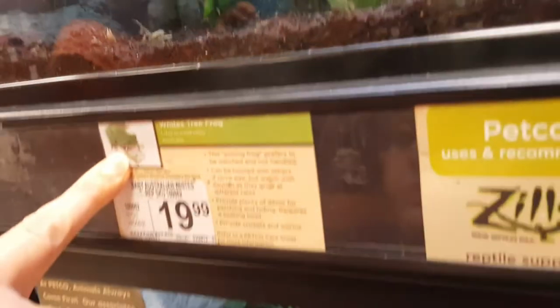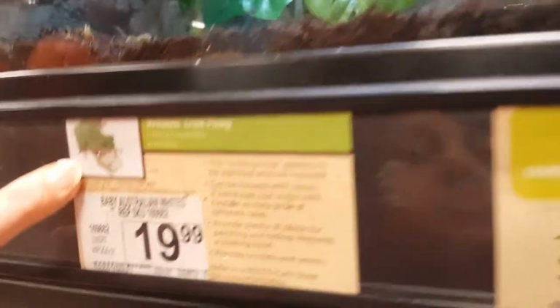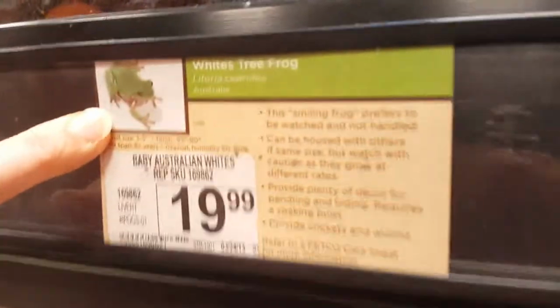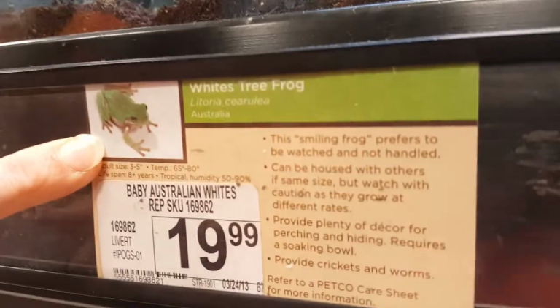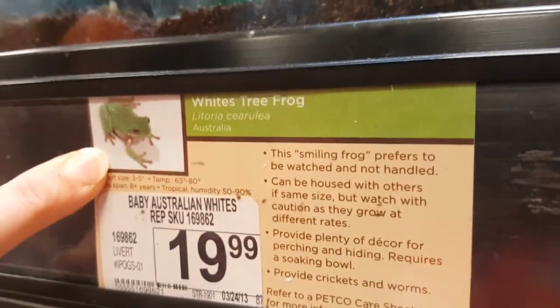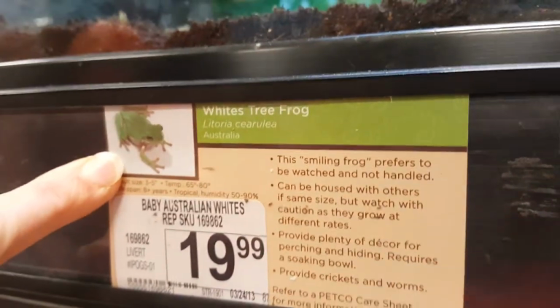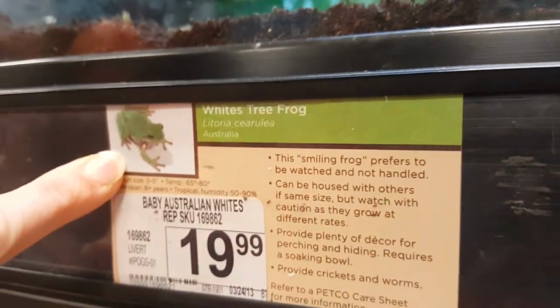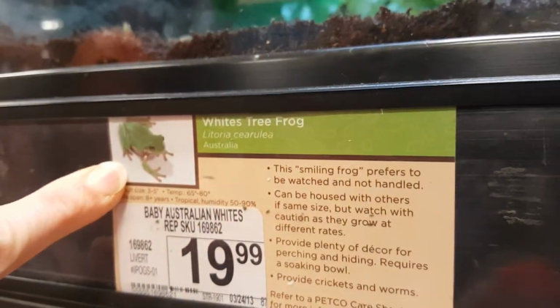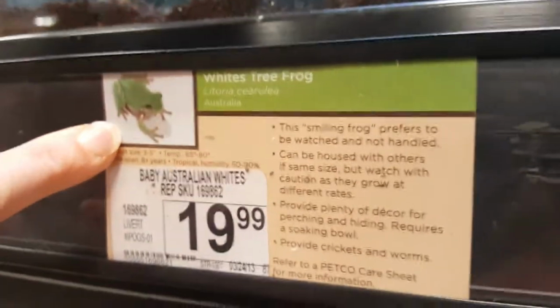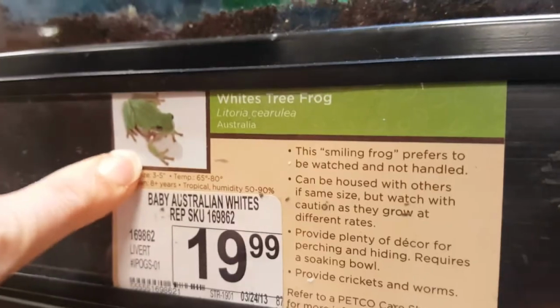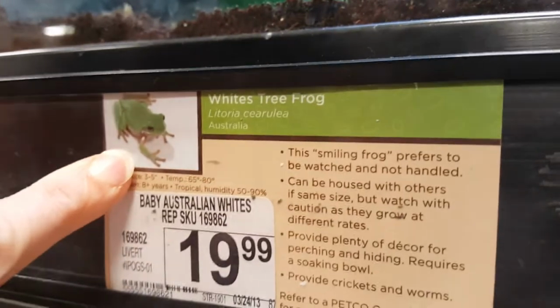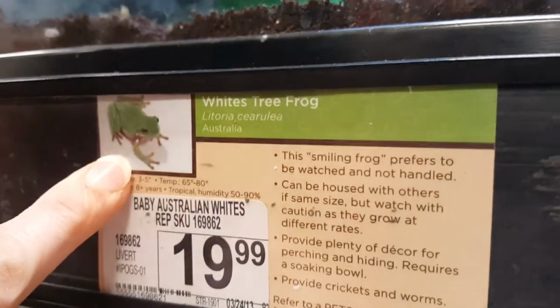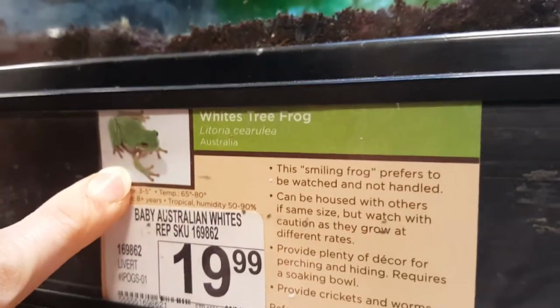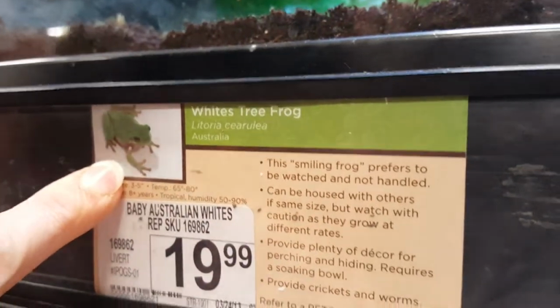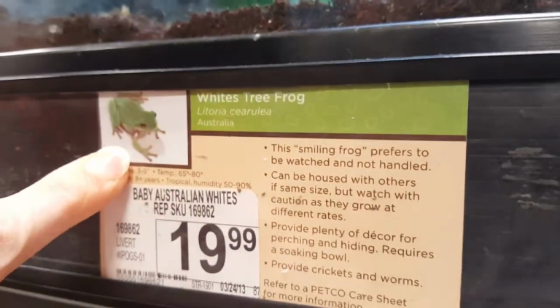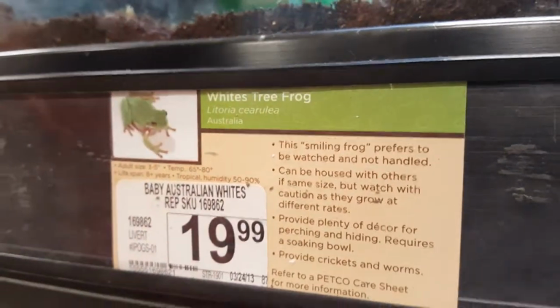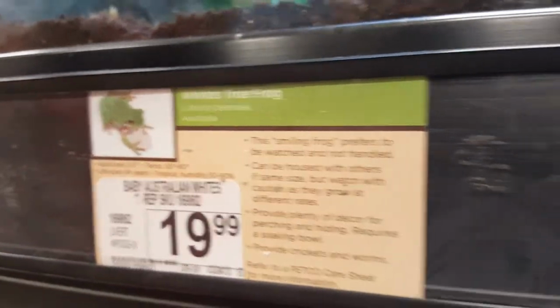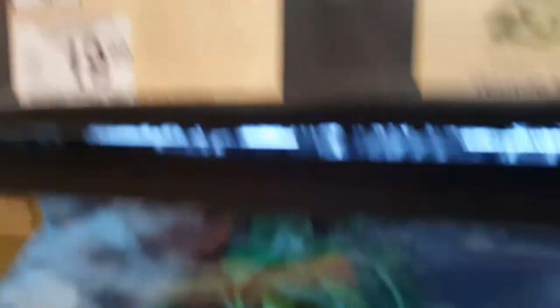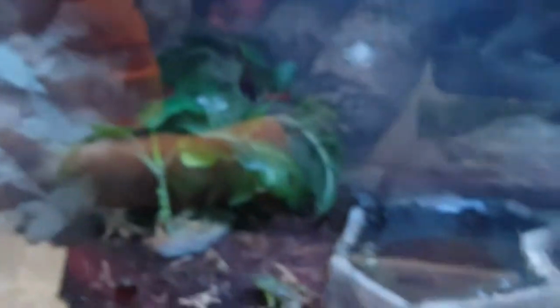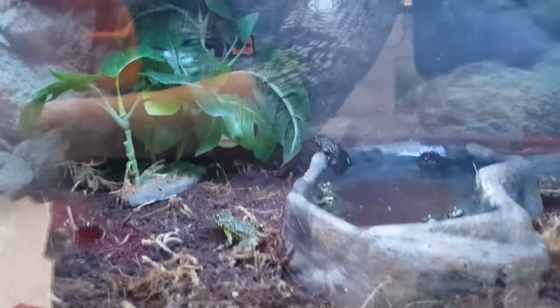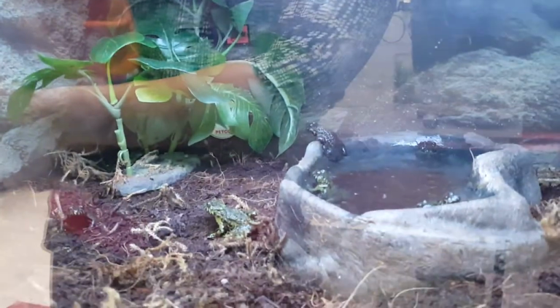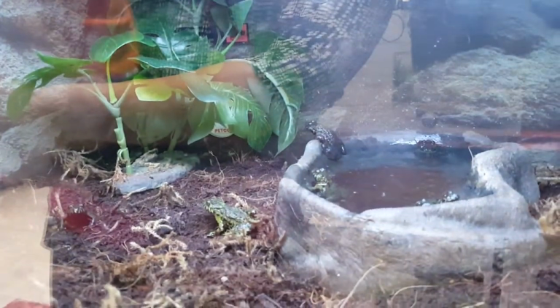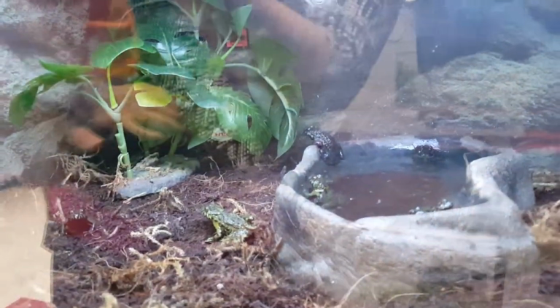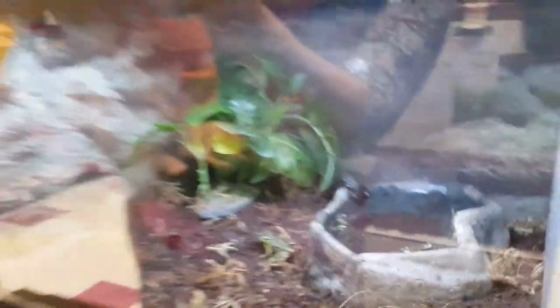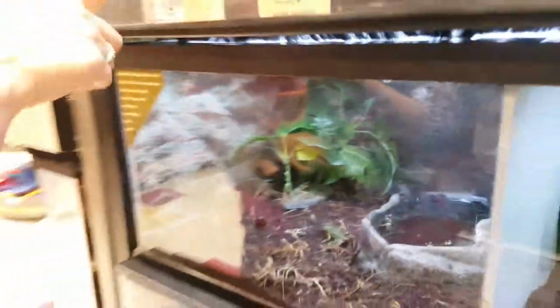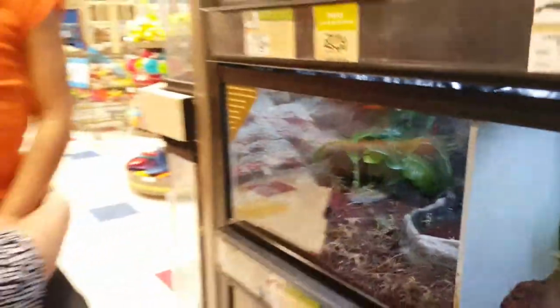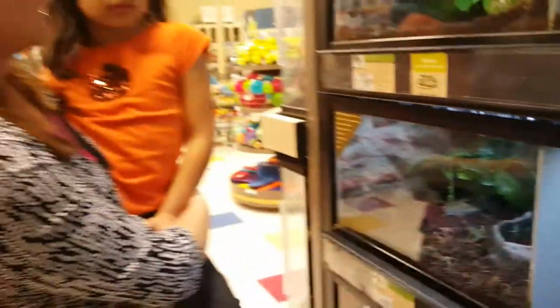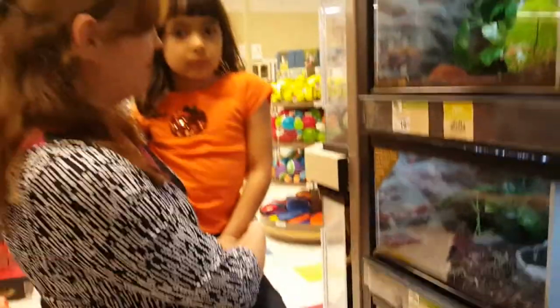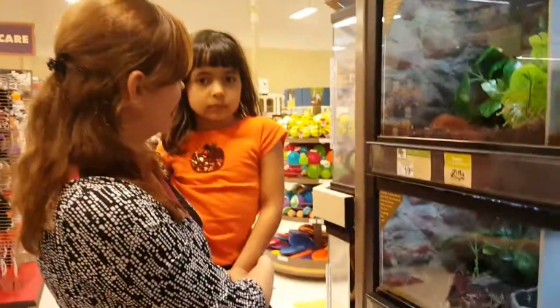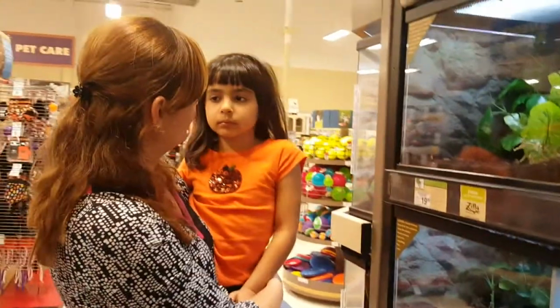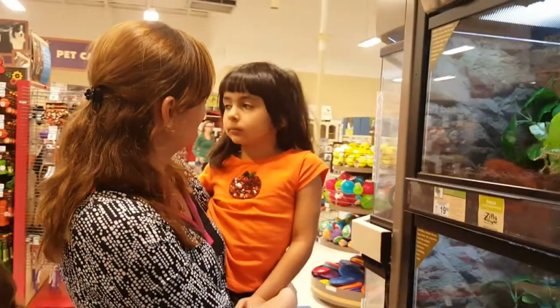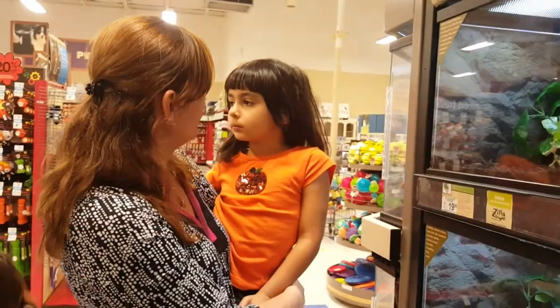If we would find it, huh? White tree frog. You know what we can do? We'll contact the pet store and we'll tell them if they get some of these frogs in, they can call us and let us know and we can get a frog for you.